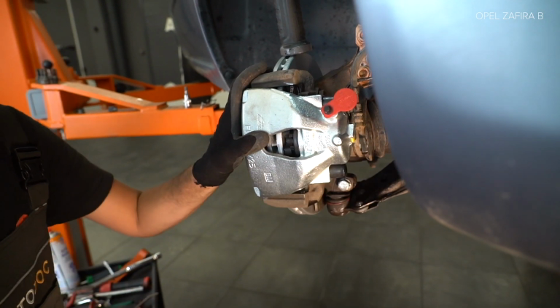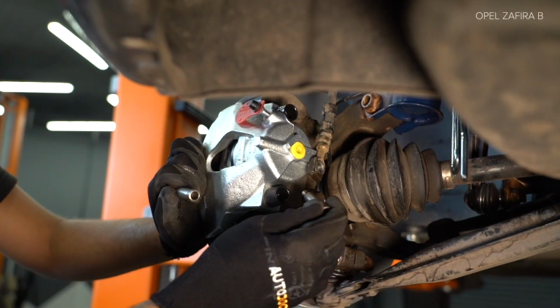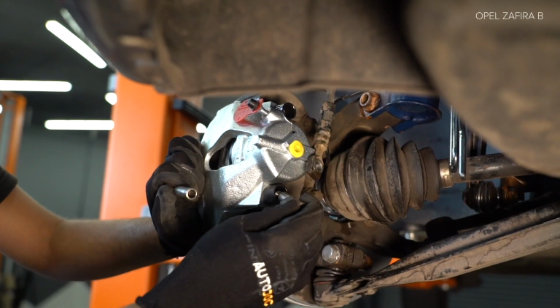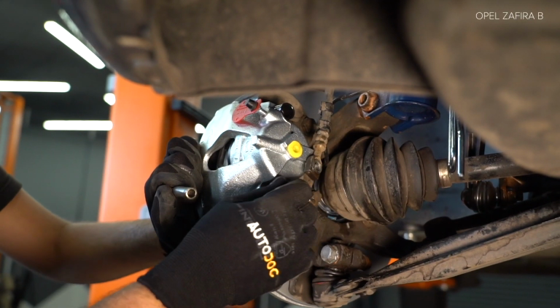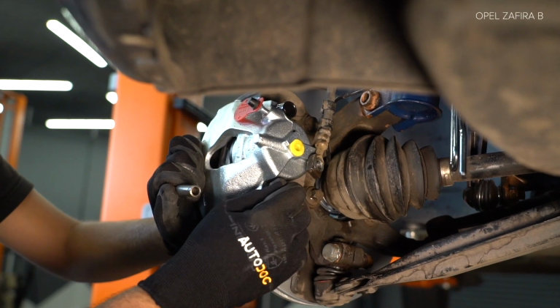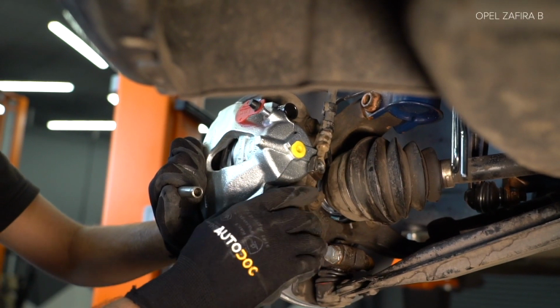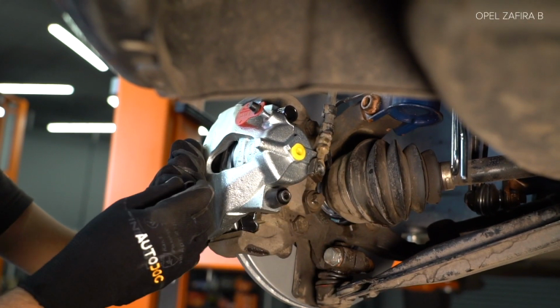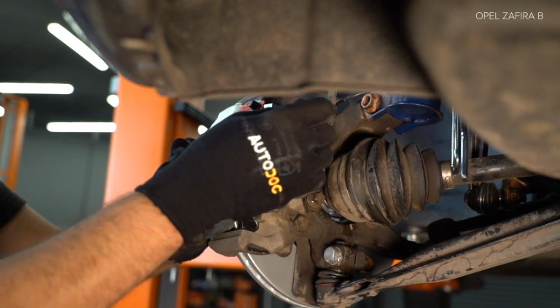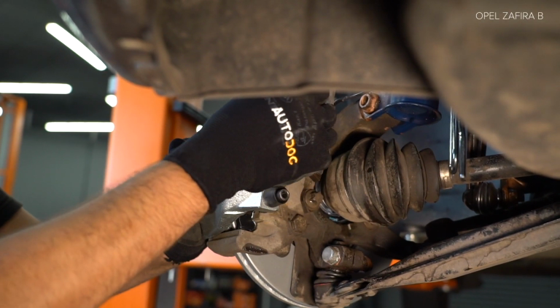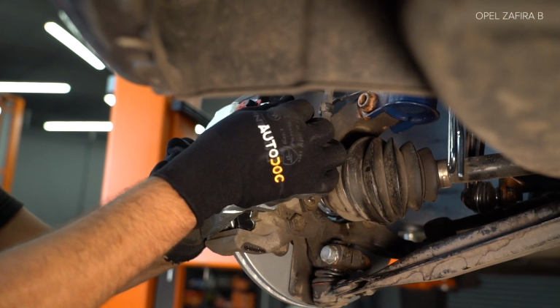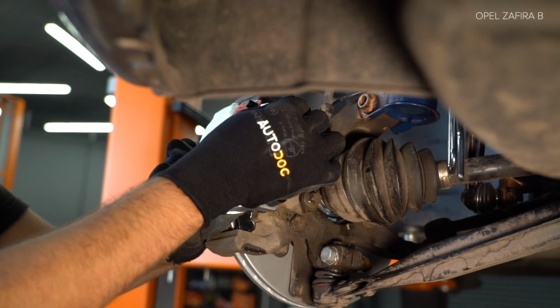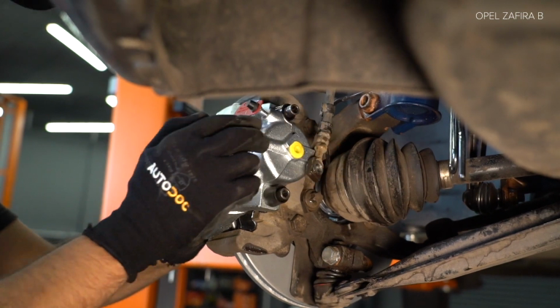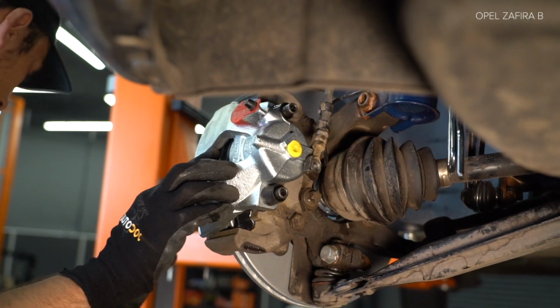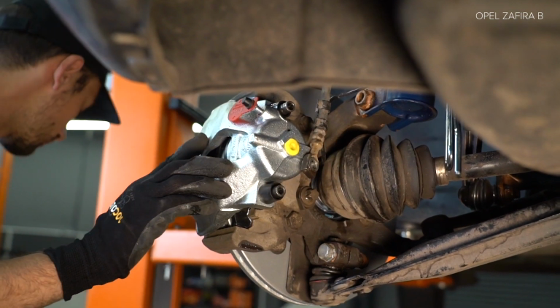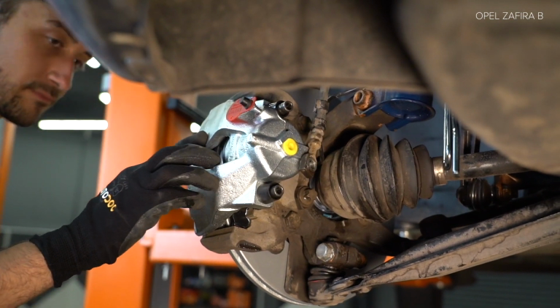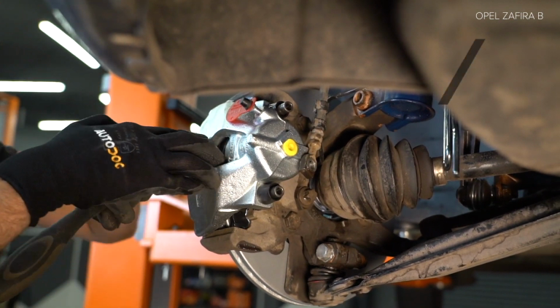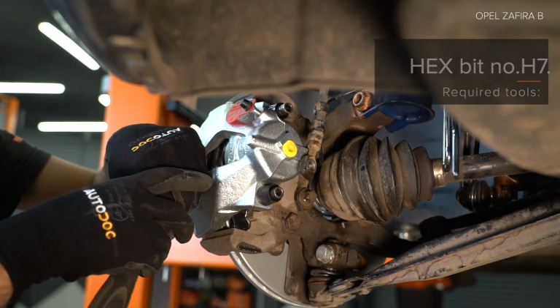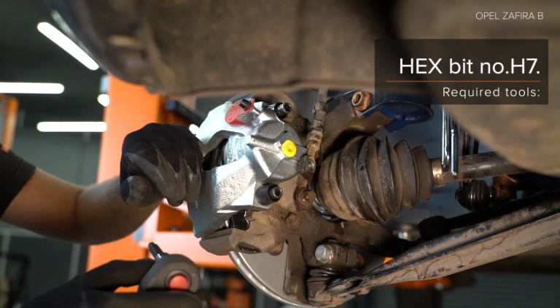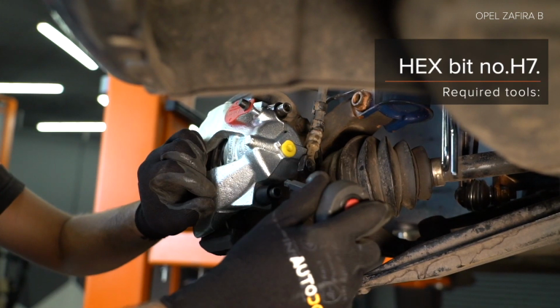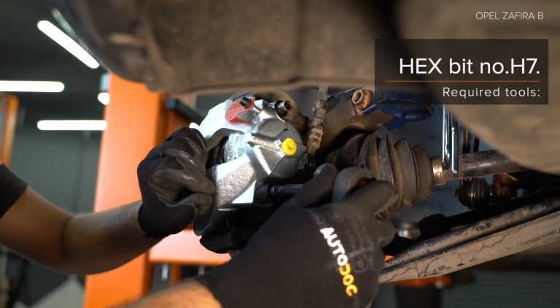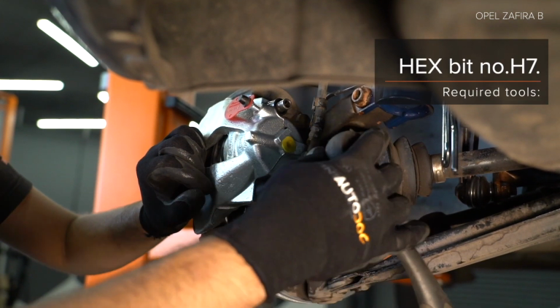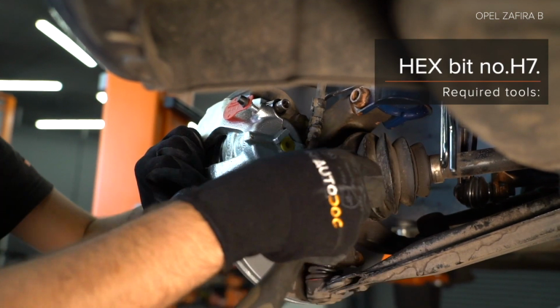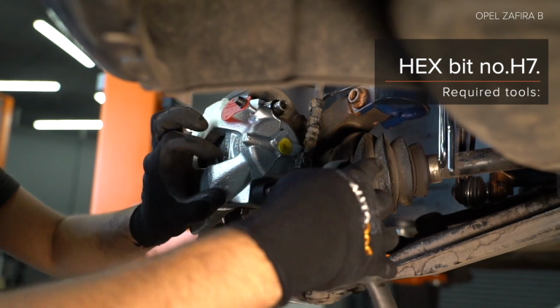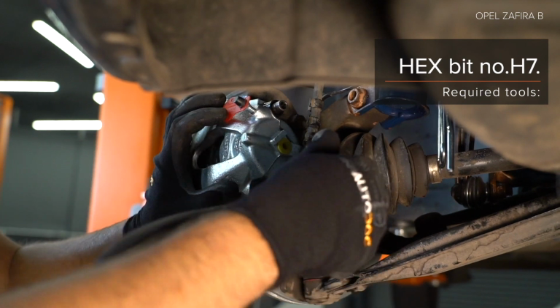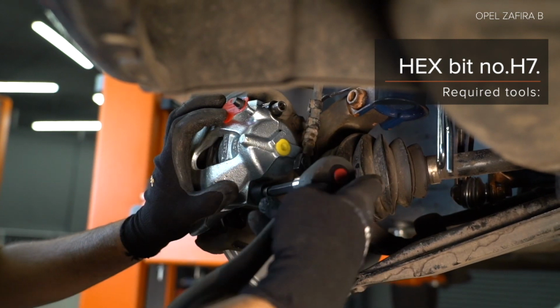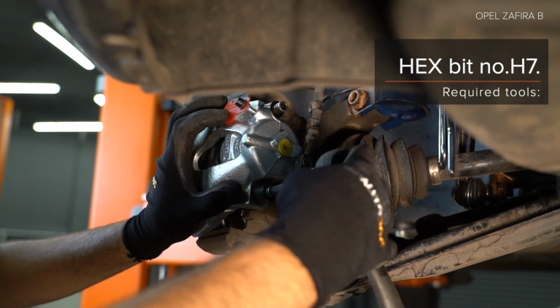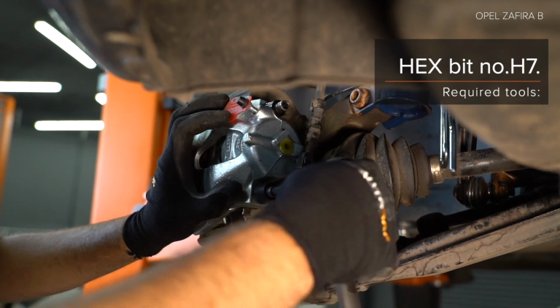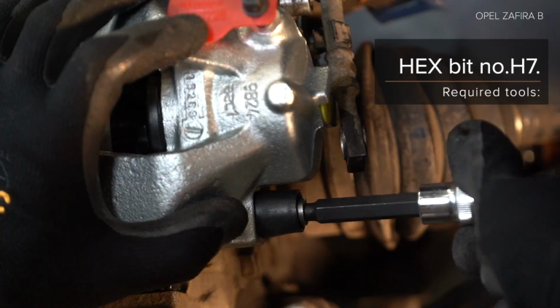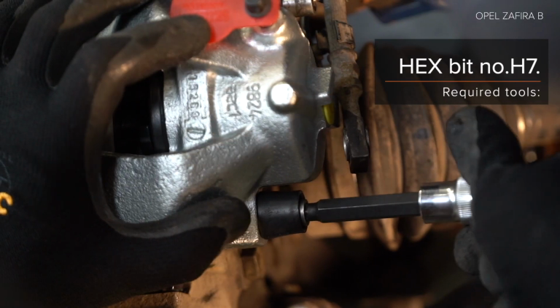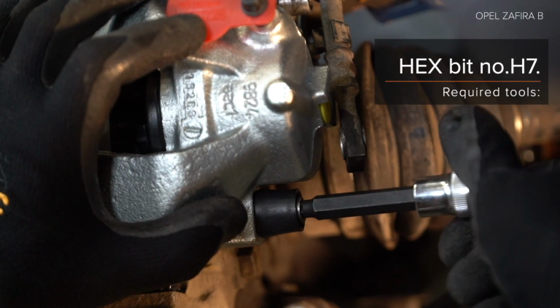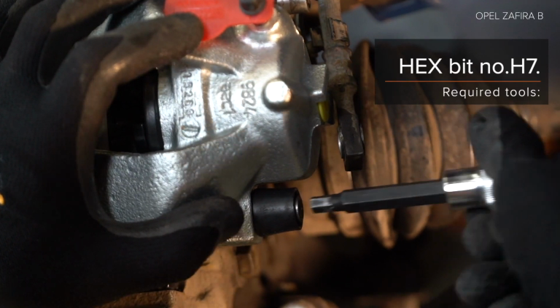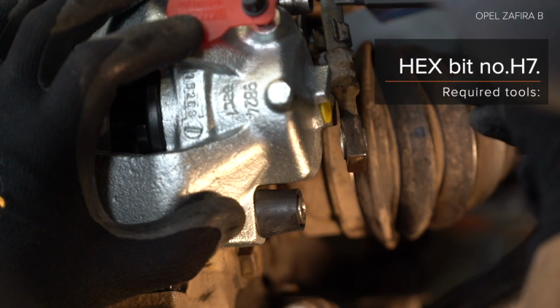Use the appropriate wheel socket wrench. Tighten to 12 Nm torque. Use a pry bar. Apply WD-40 spray. Step 28.